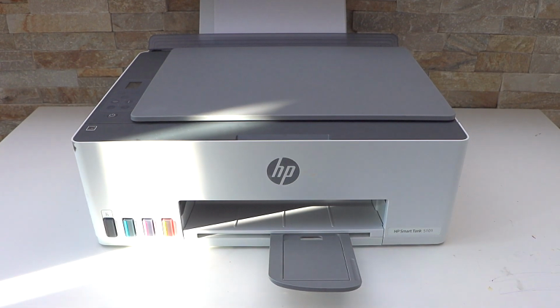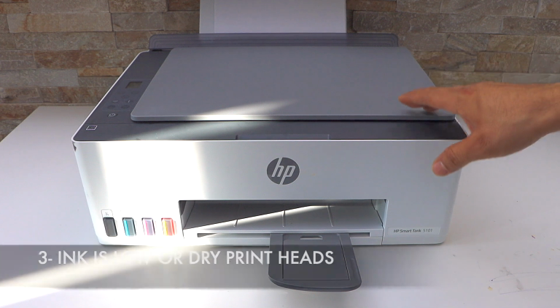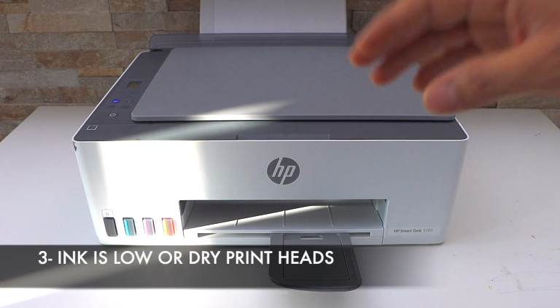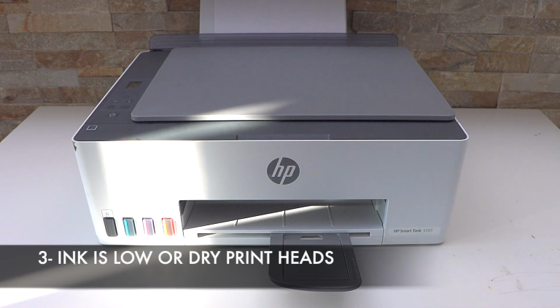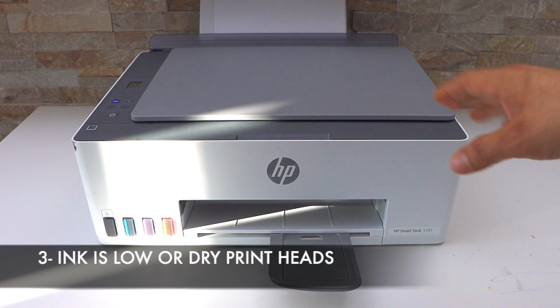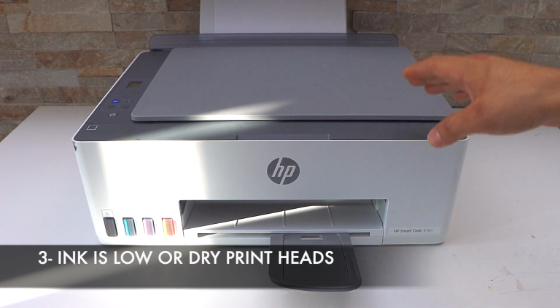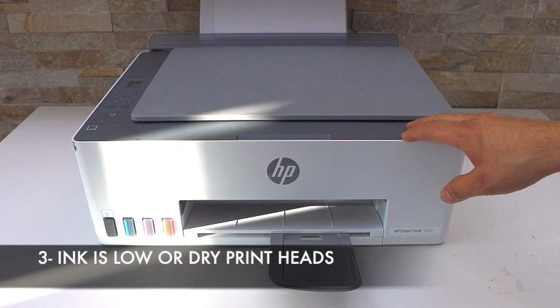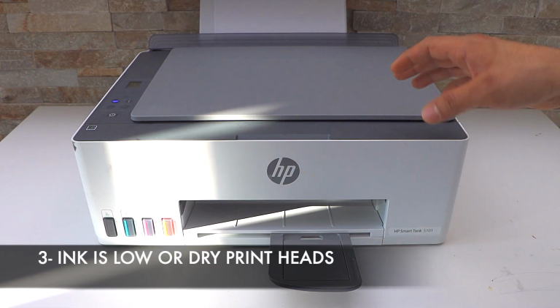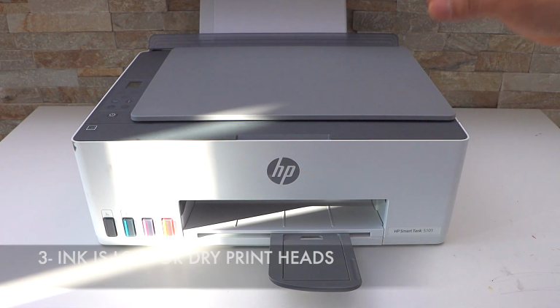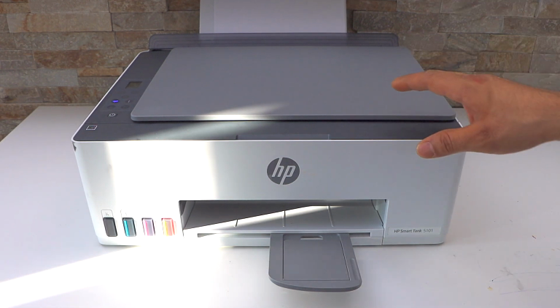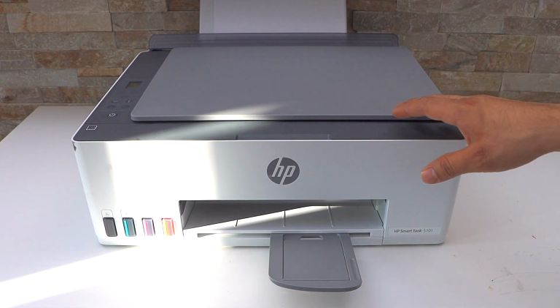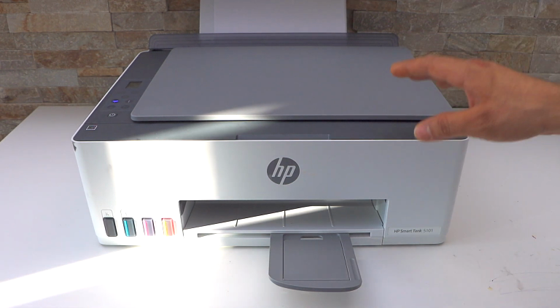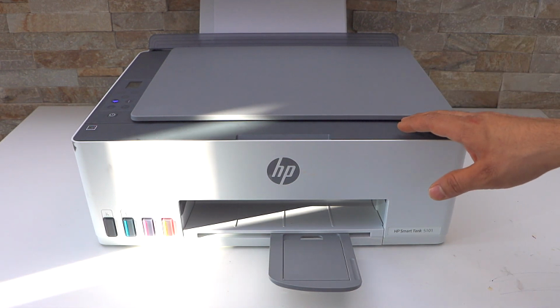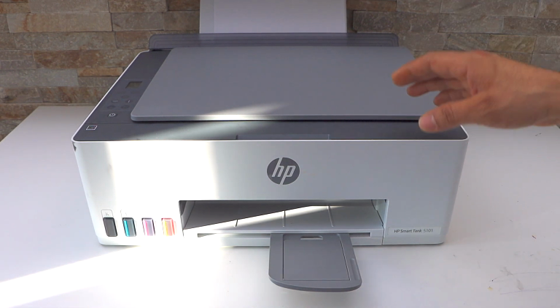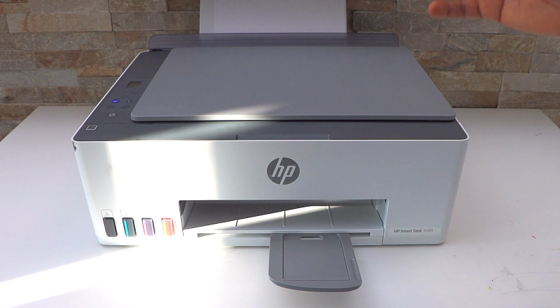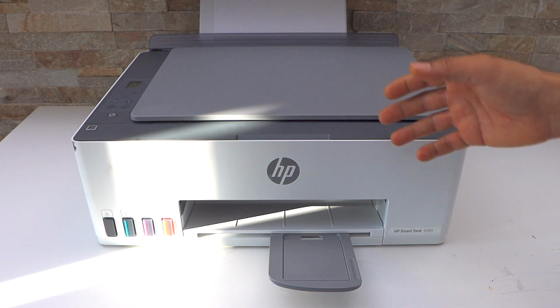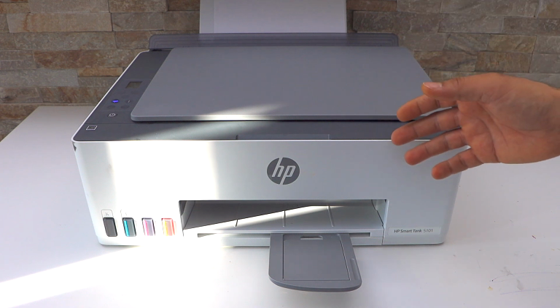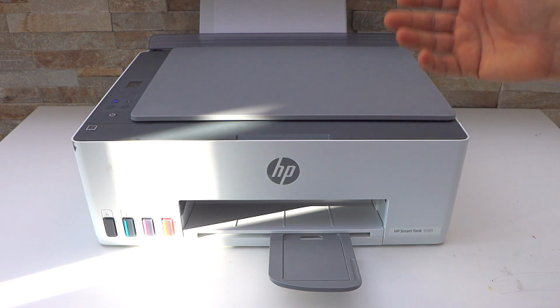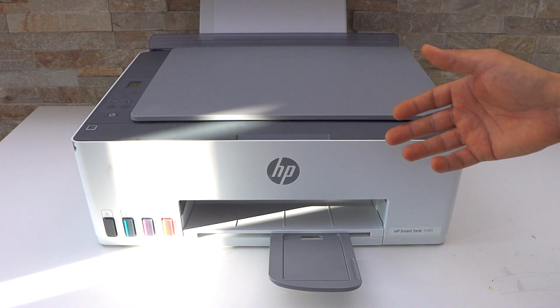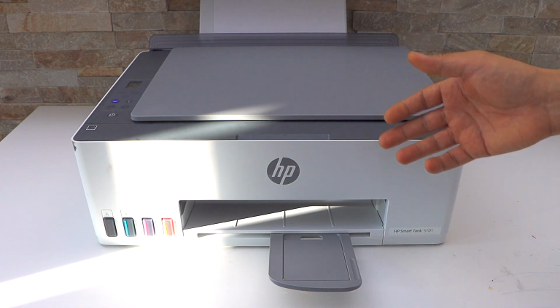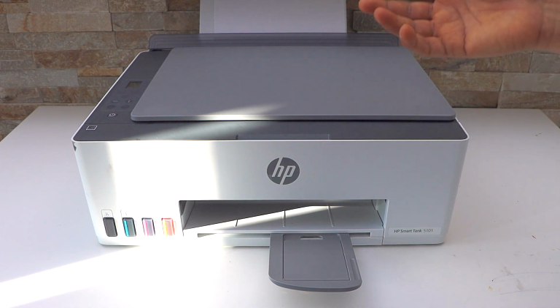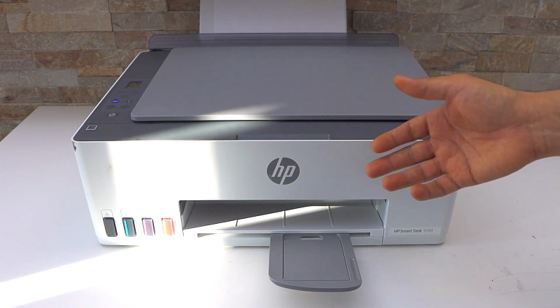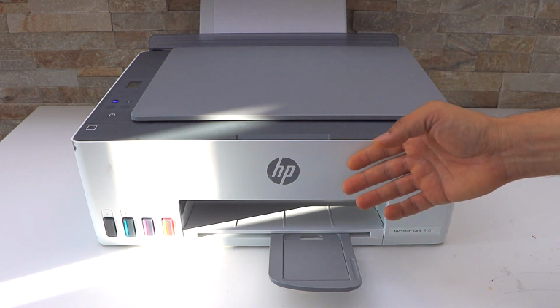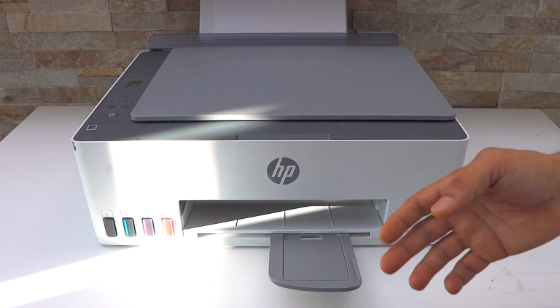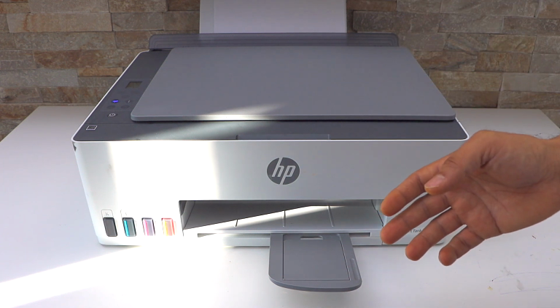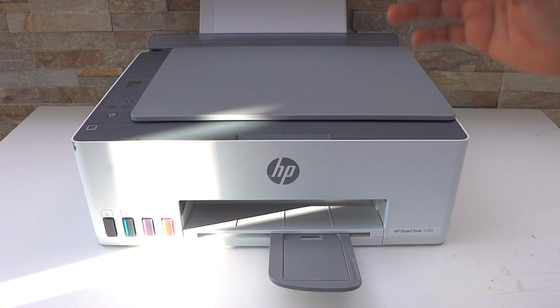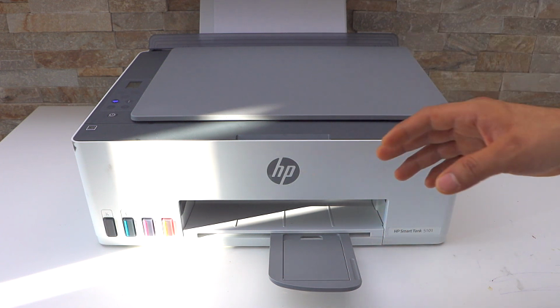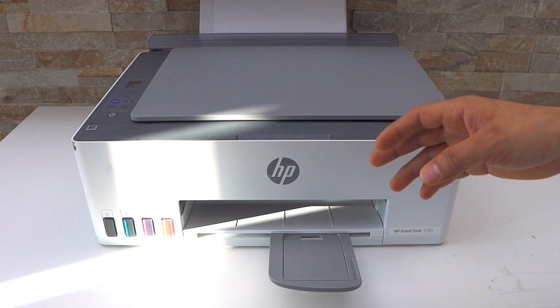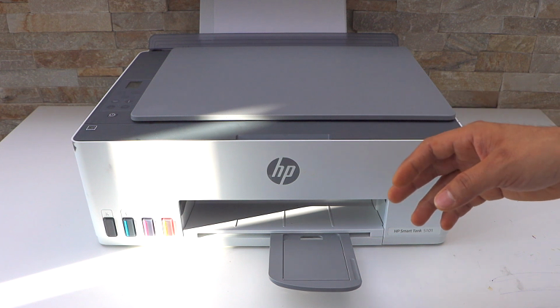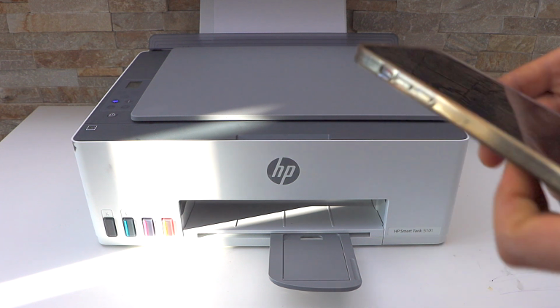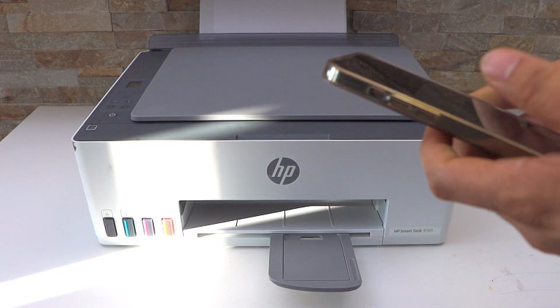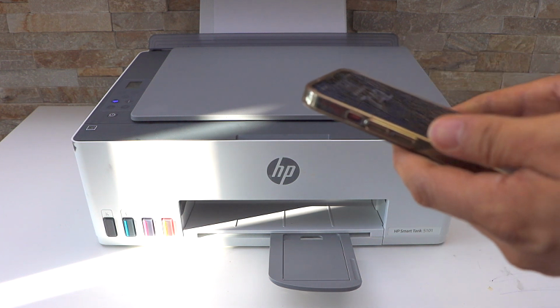The third reason is the printer ink is low. If you don't use your printer for a long time, the print heads can become jammed or dry, and when you print something it won't print anything. To fix that, you have to go to the HP Smart app.